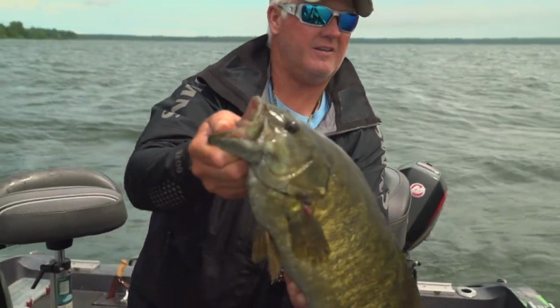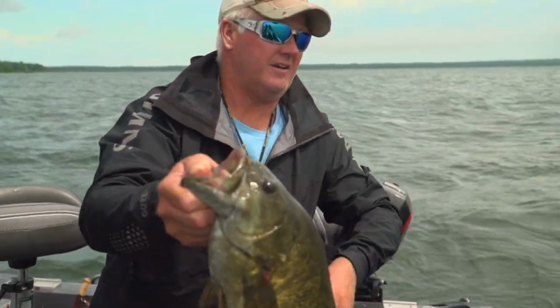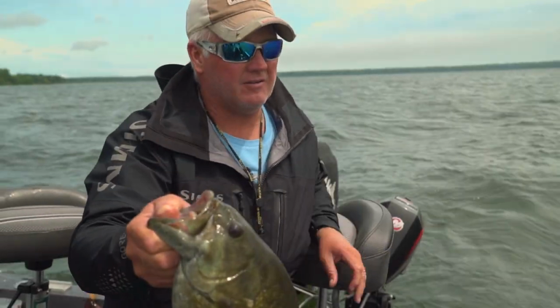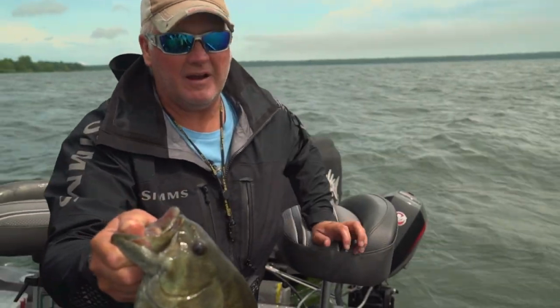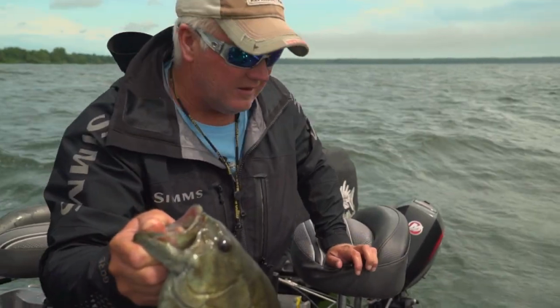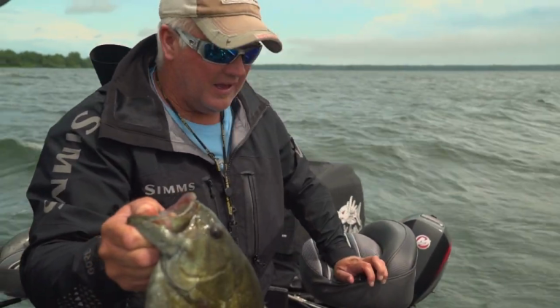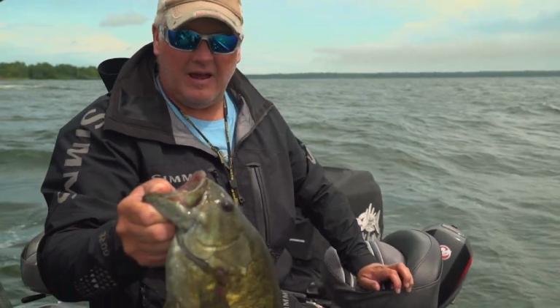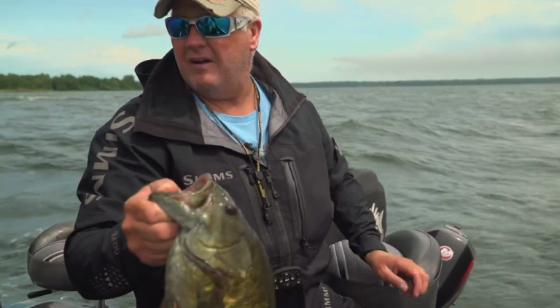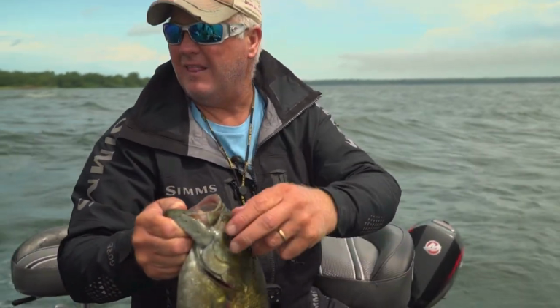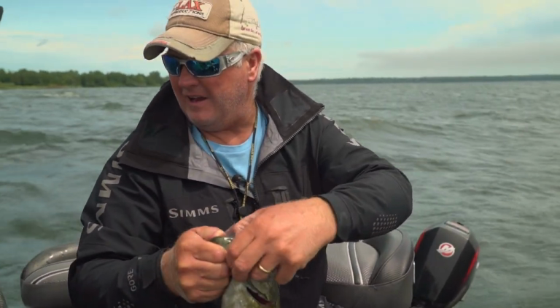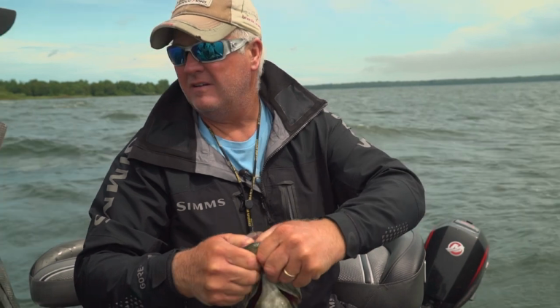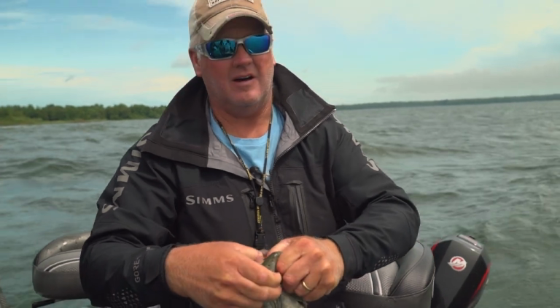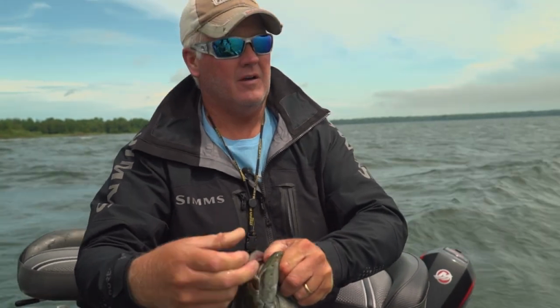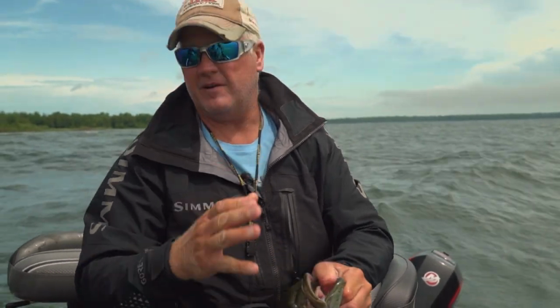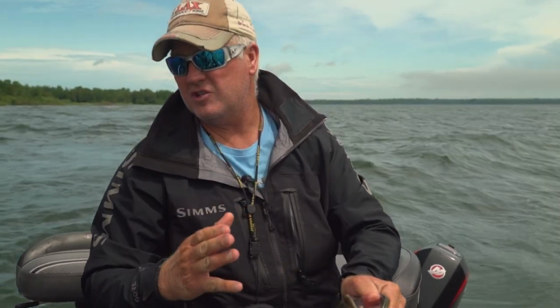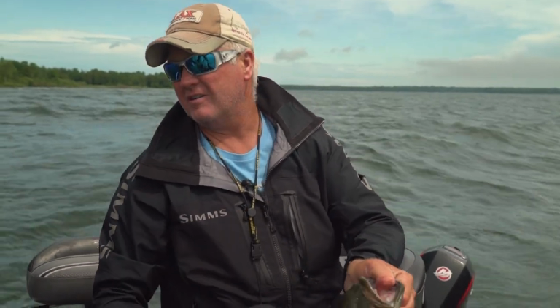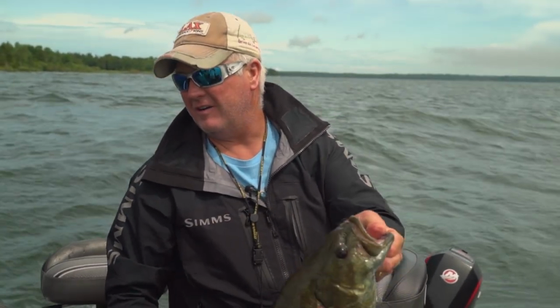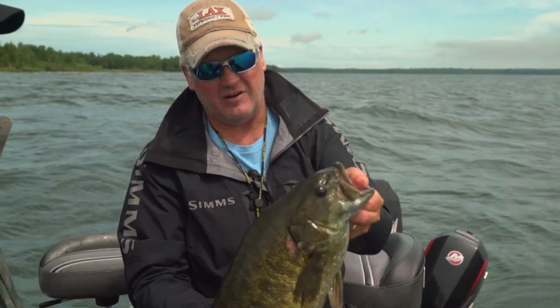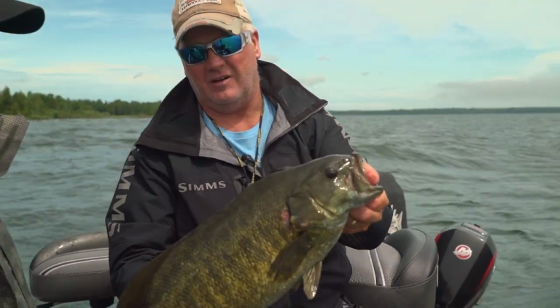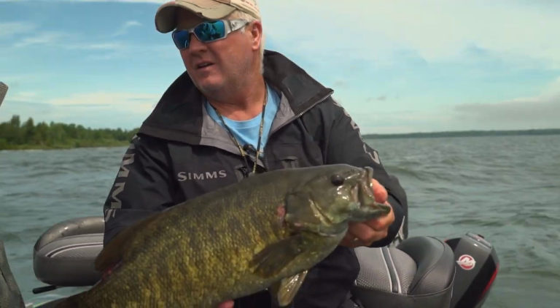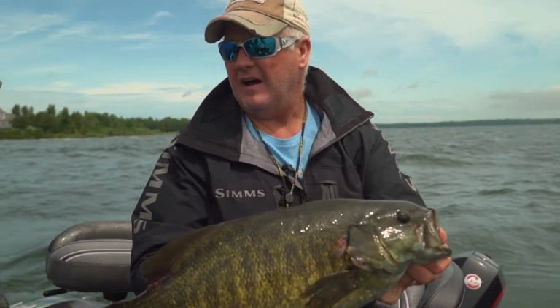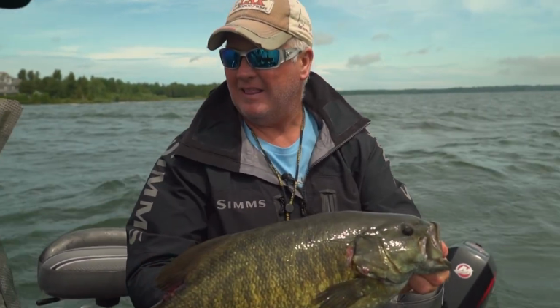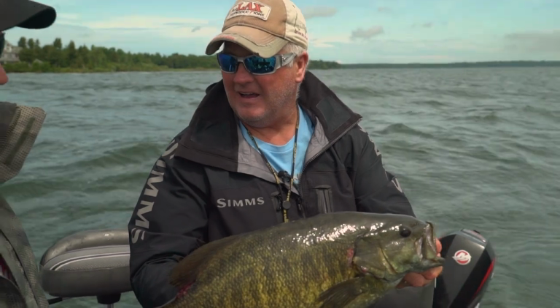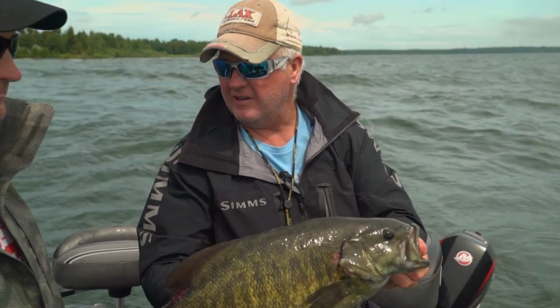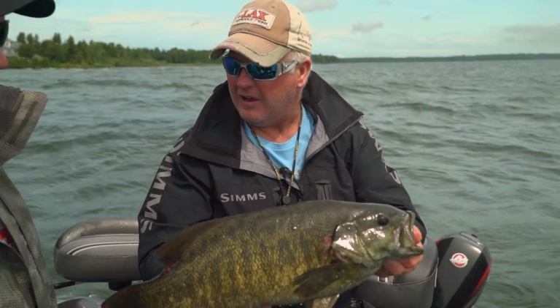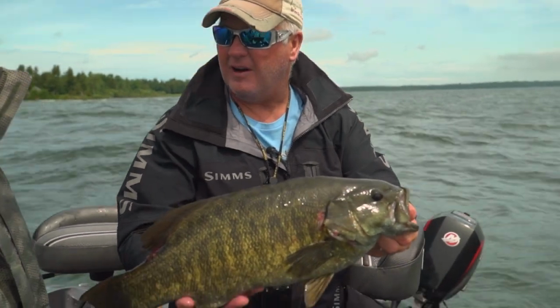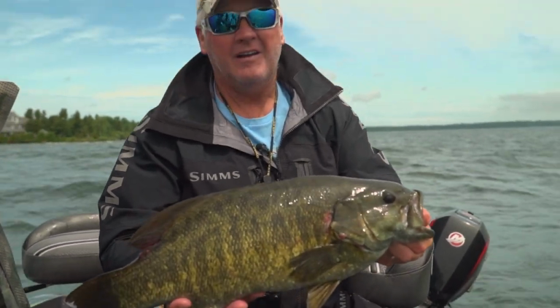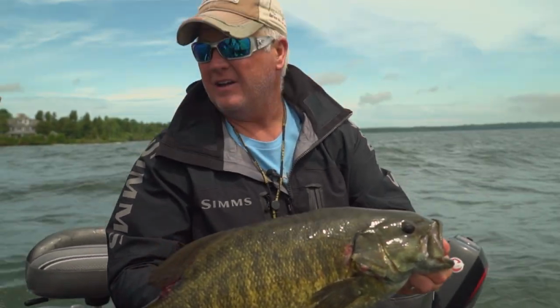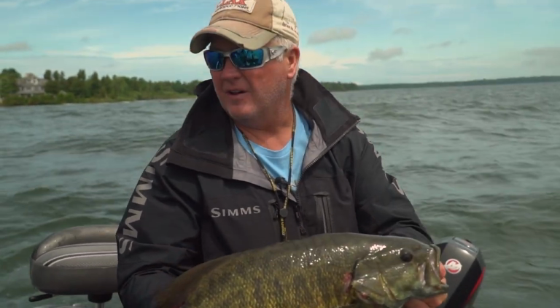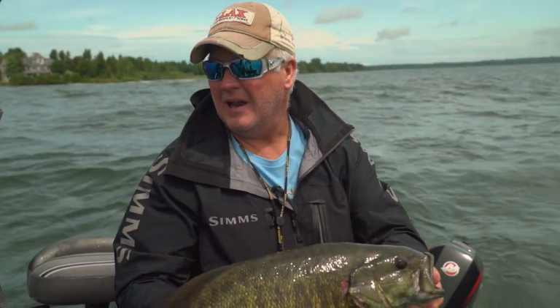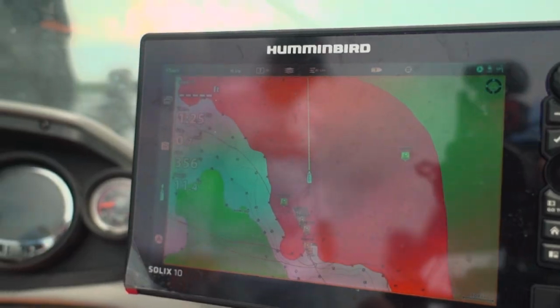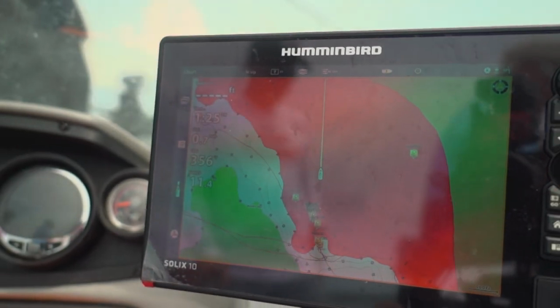You've got to have the right rod and reel, and you have to have the right line for fishing gin-clear water. It's critical to have that light line so you can cast far, and you can feel the bottom and every little tick.